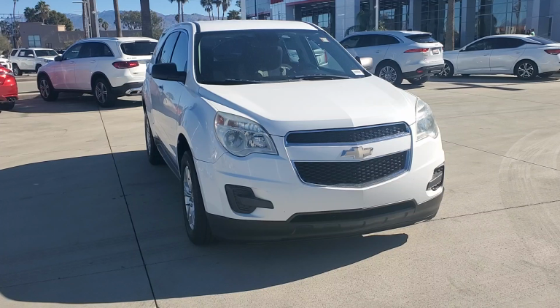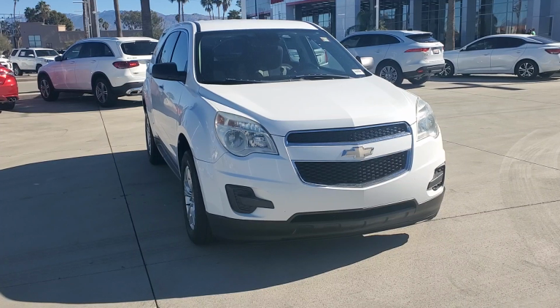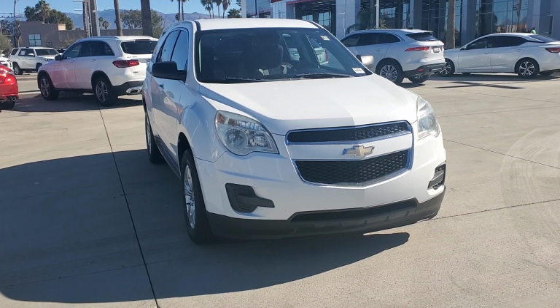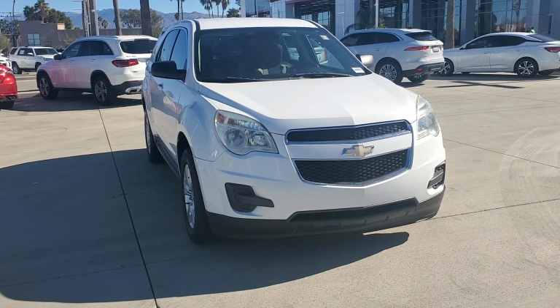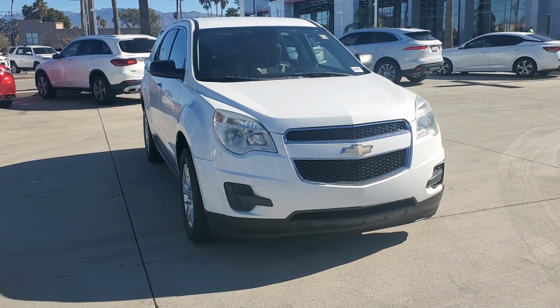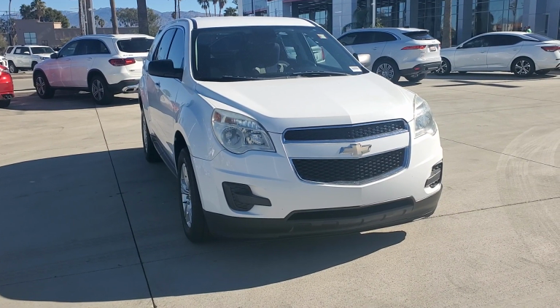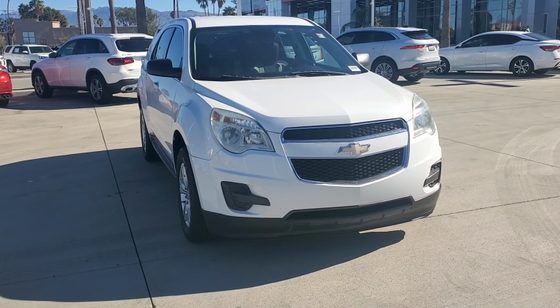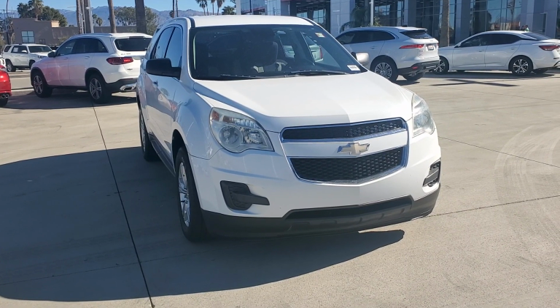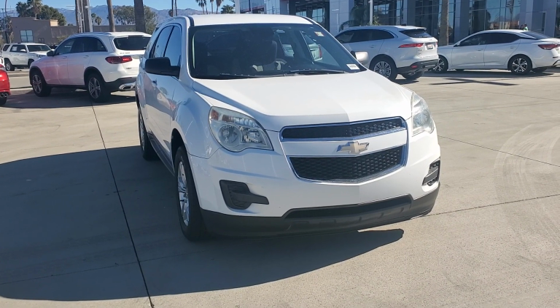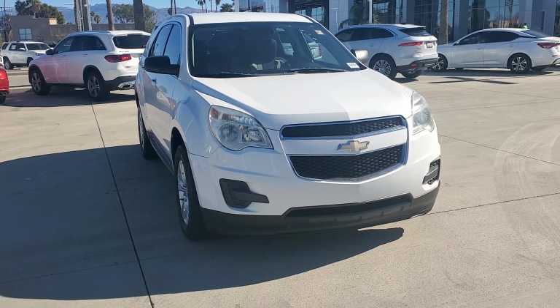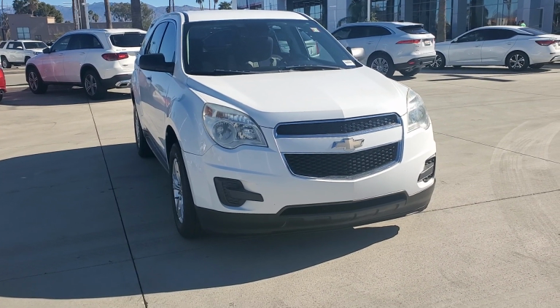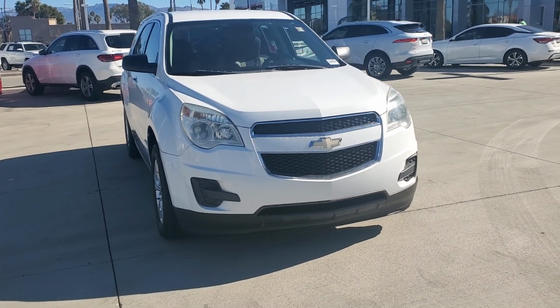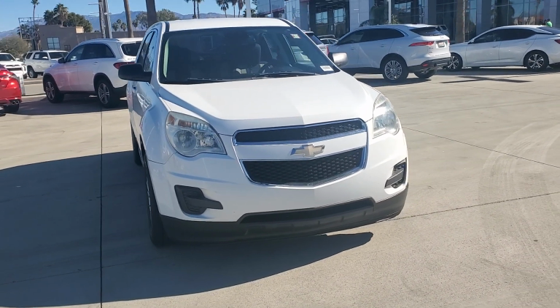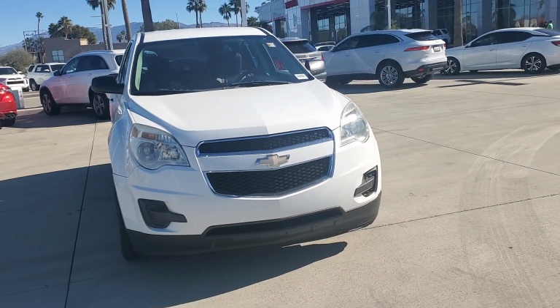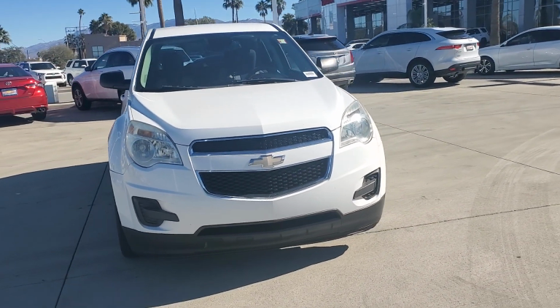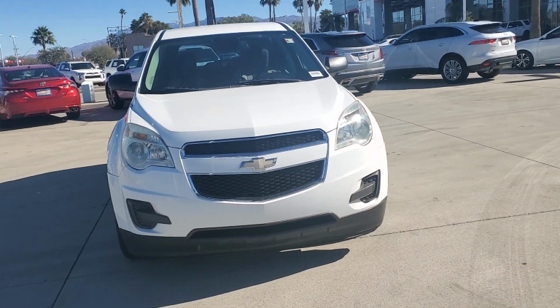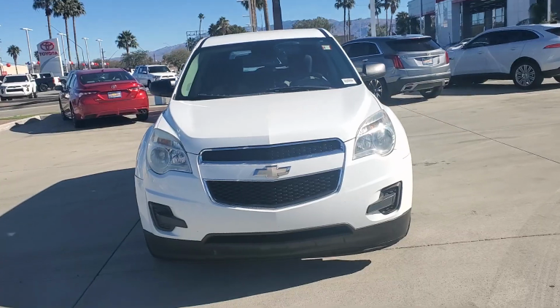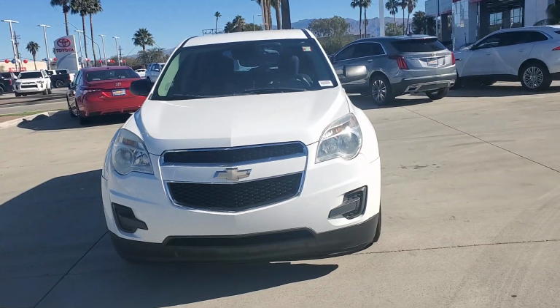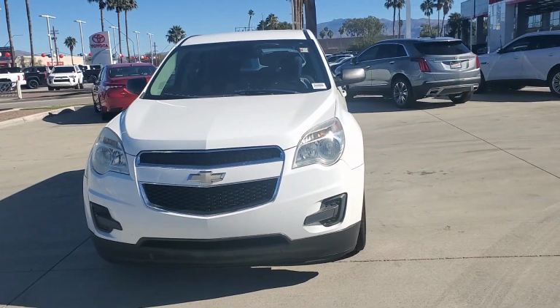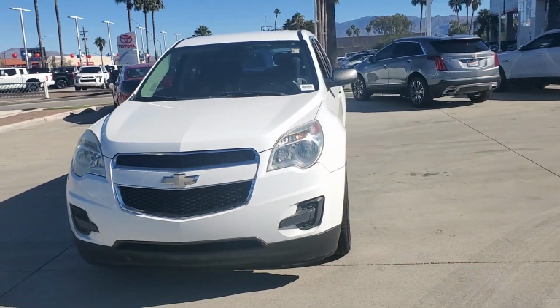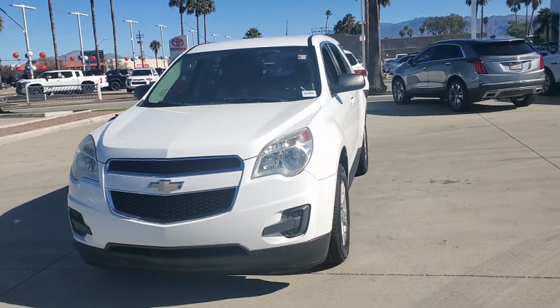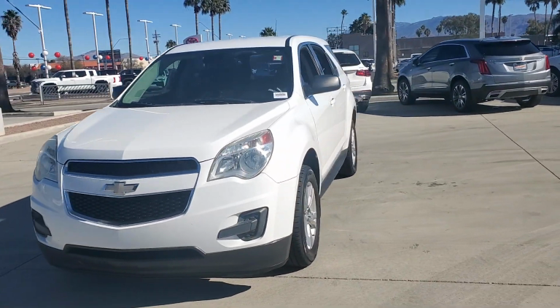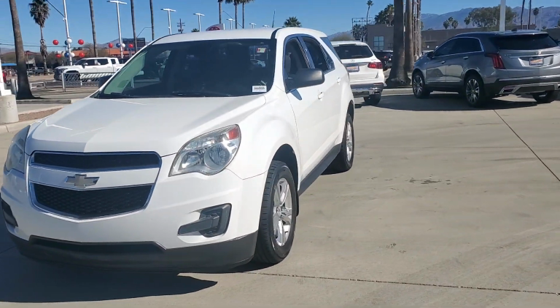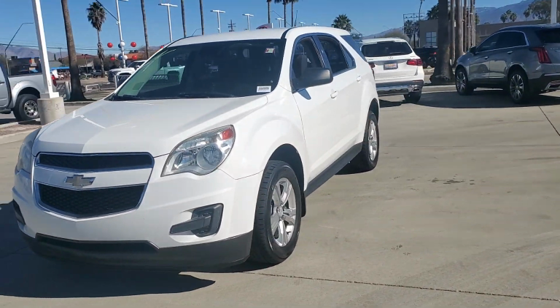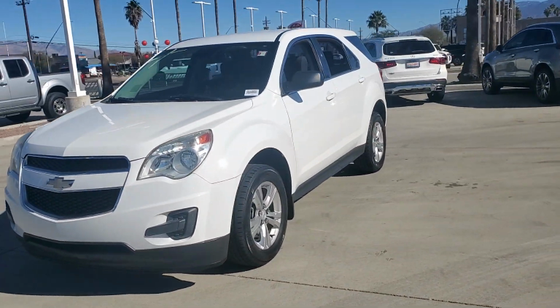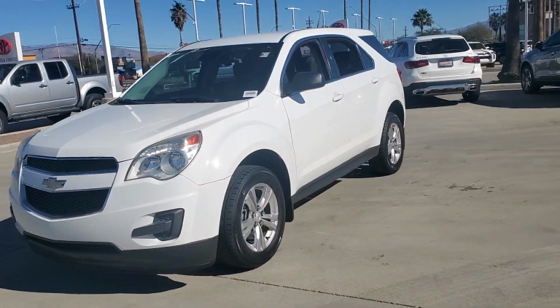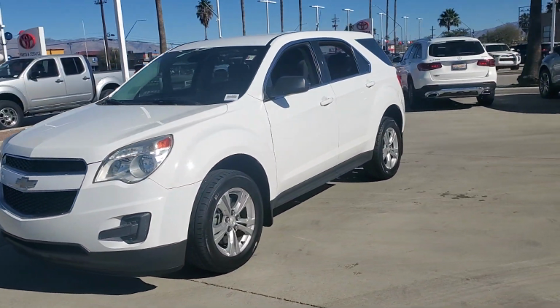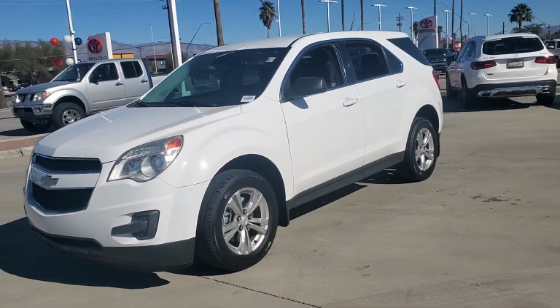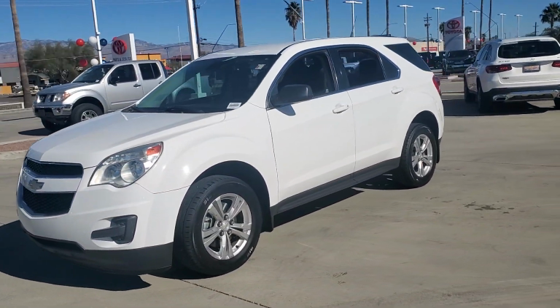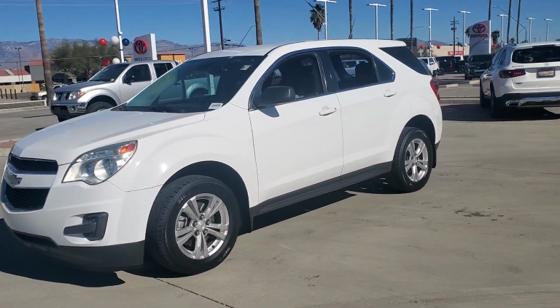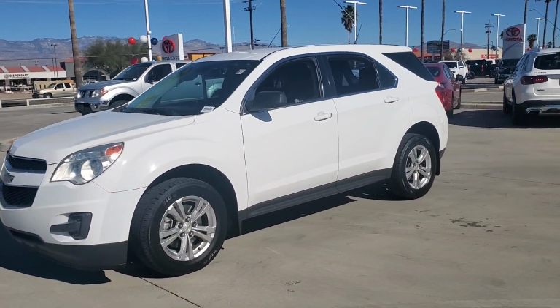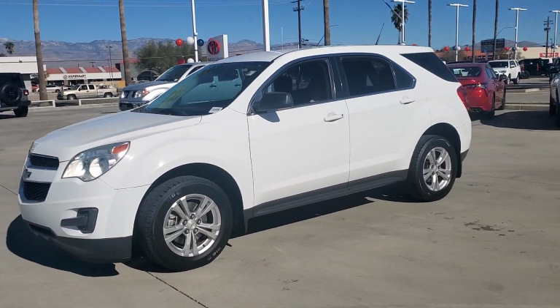You will love the features of this 2012 Chevrolet Equinox. This vehicle is an outstanding buy with fewer than 150,000 miles on the odometer.